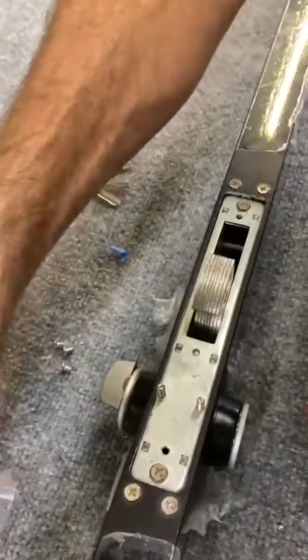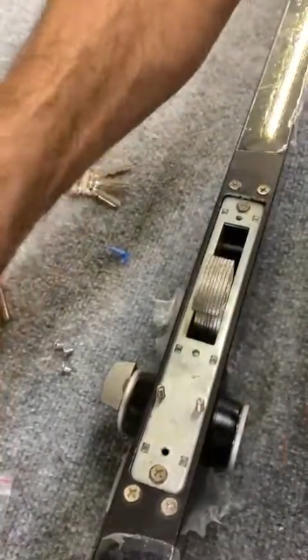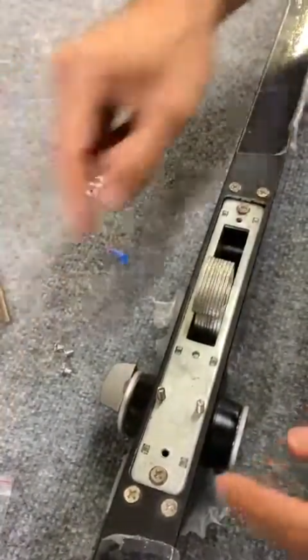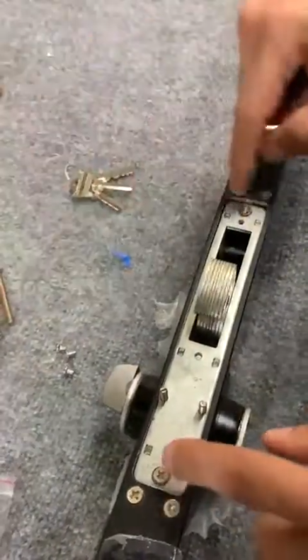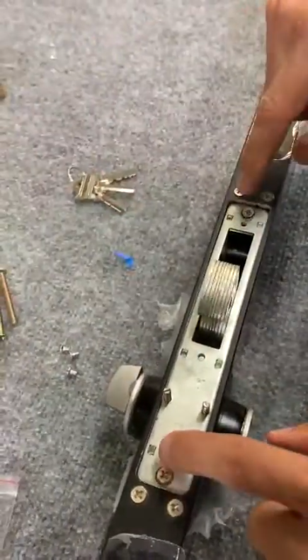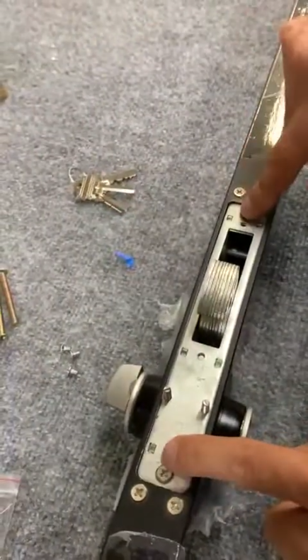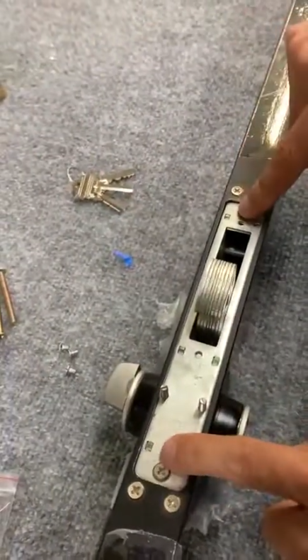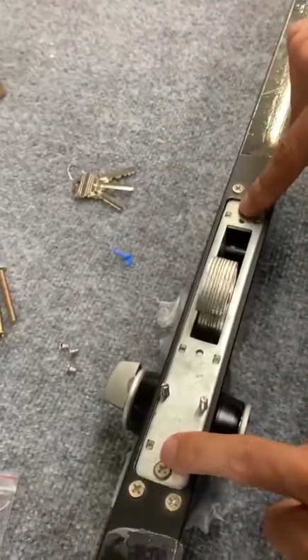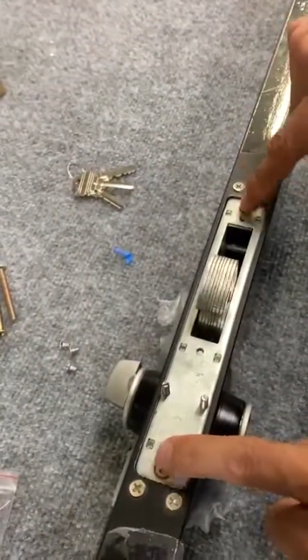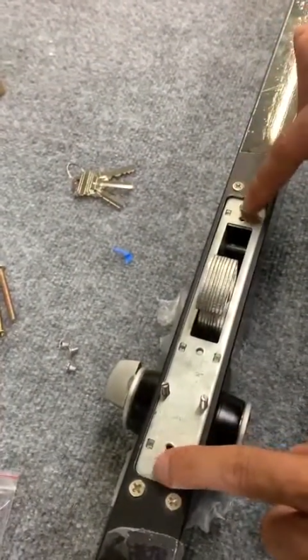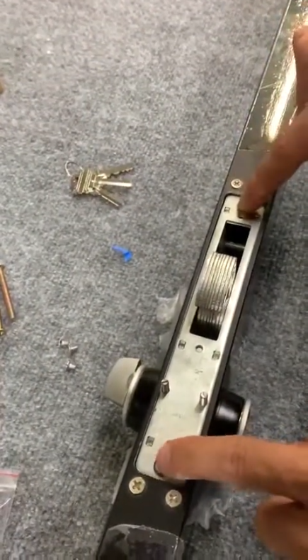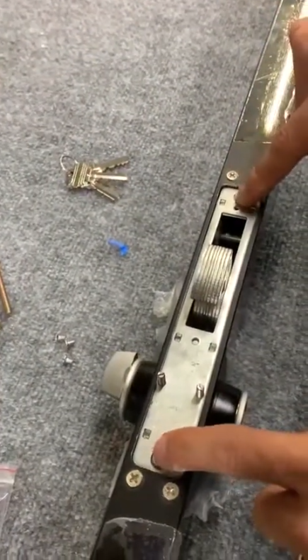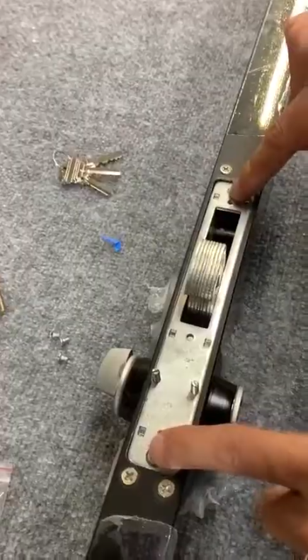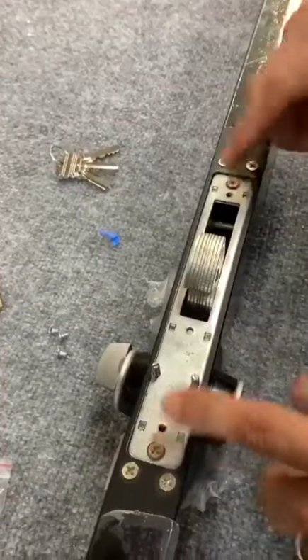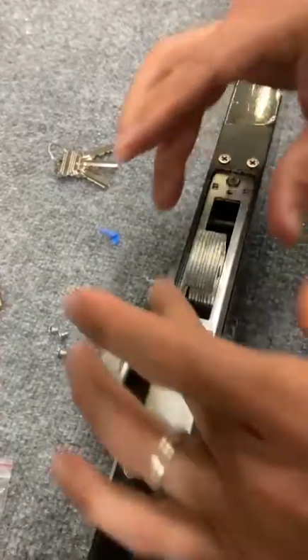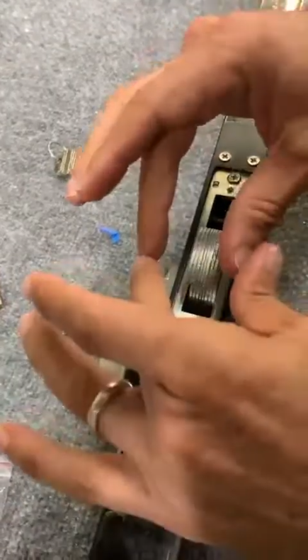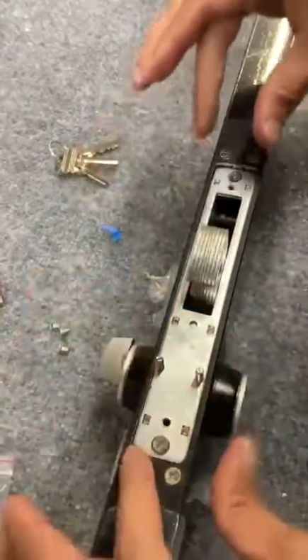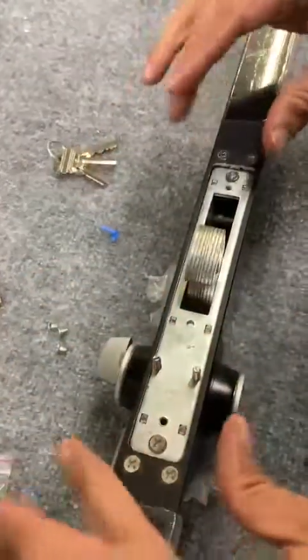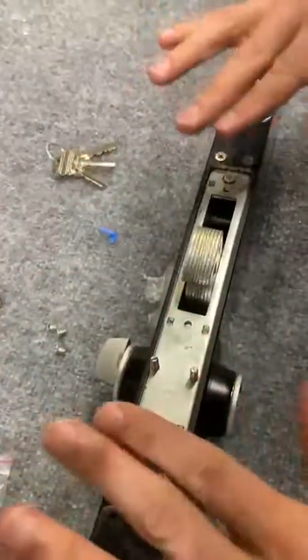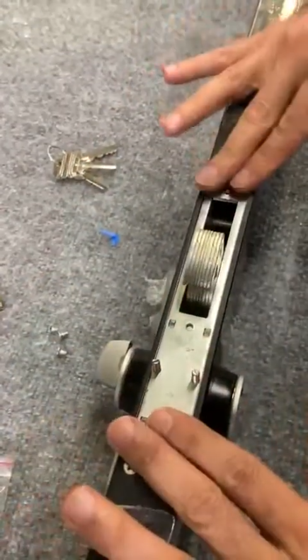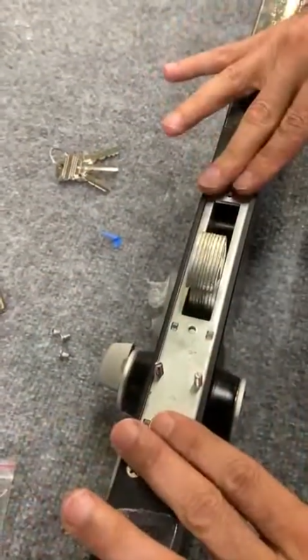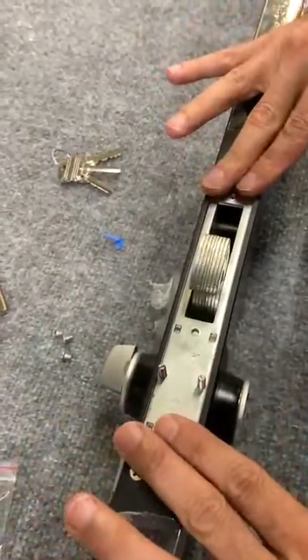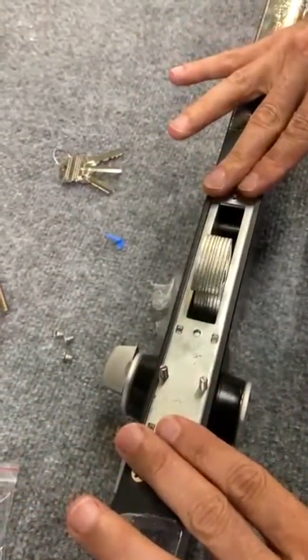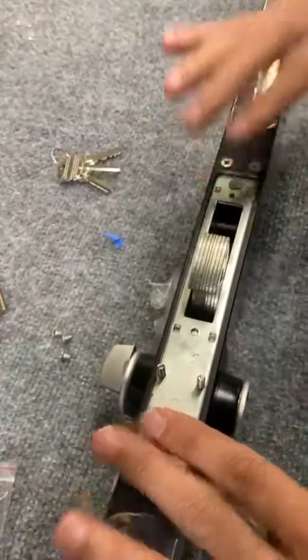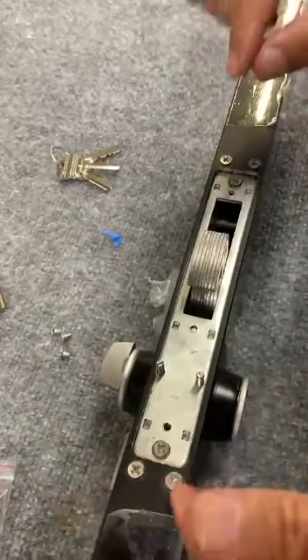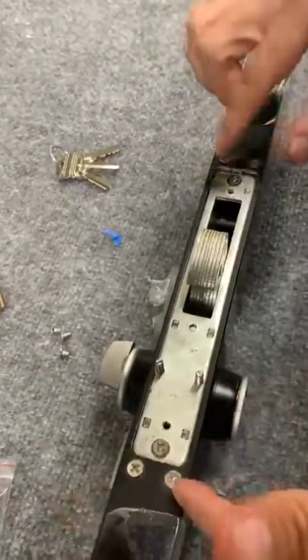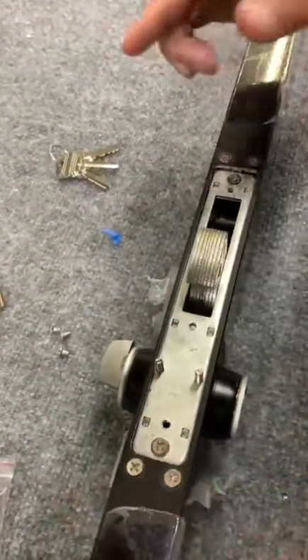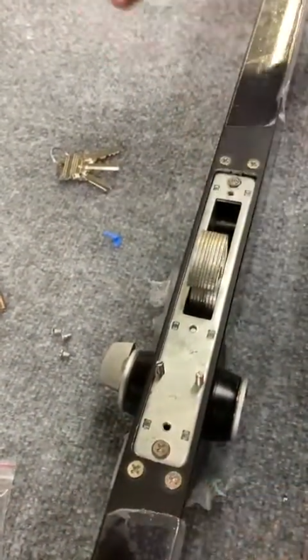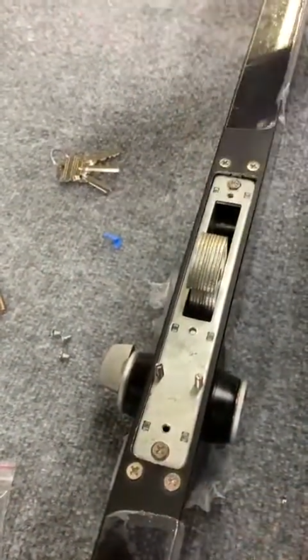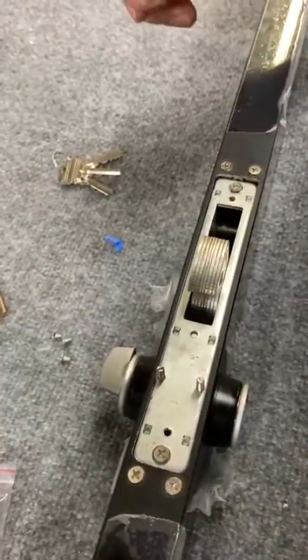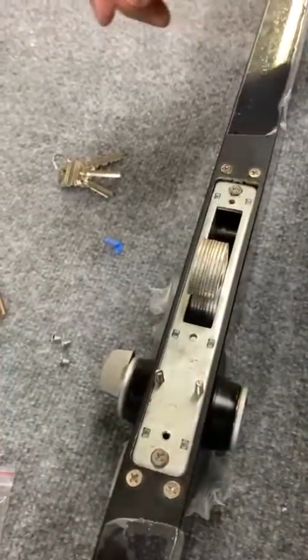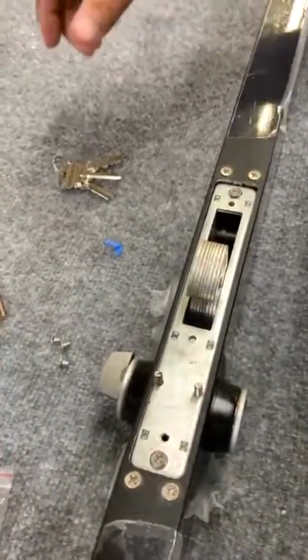The next step is to tighten these two screws, put the plate in, screw it together, and that's it.